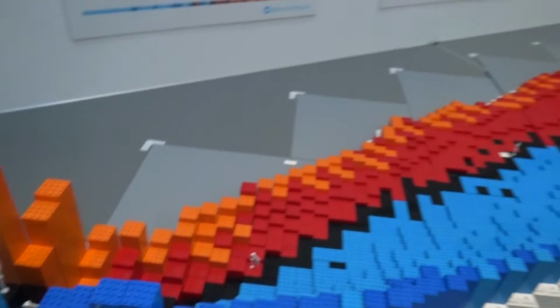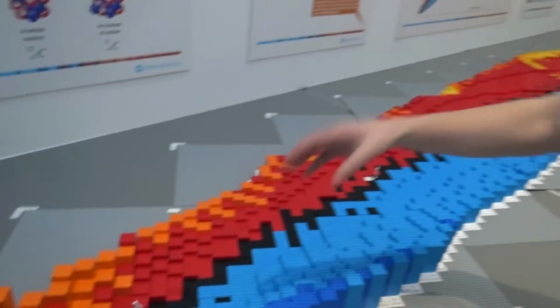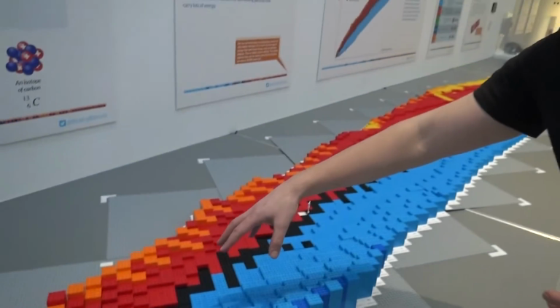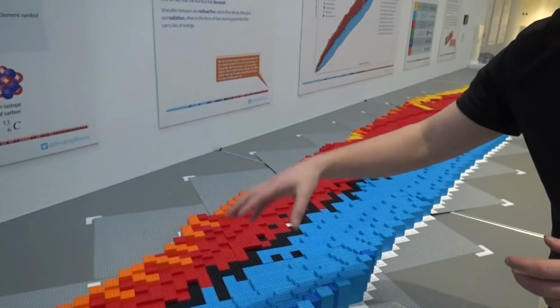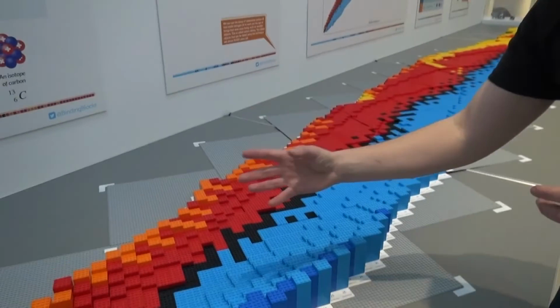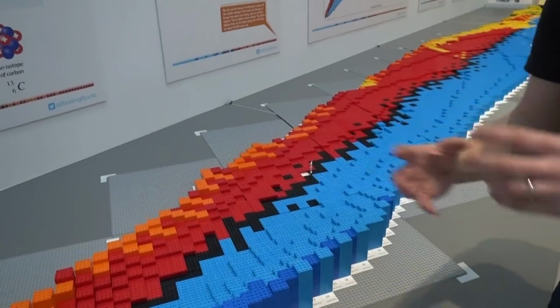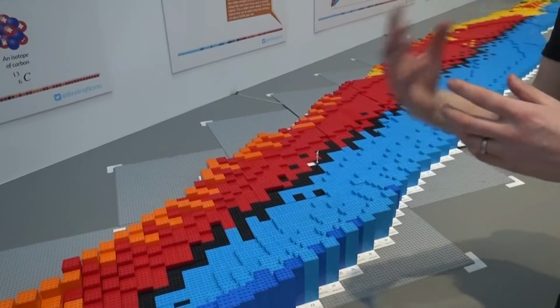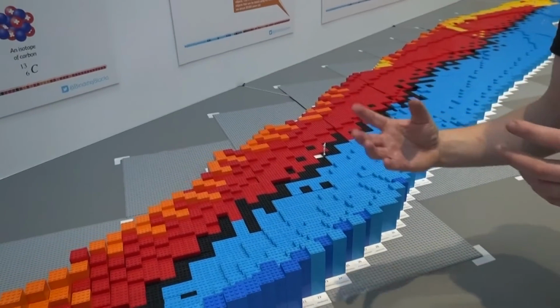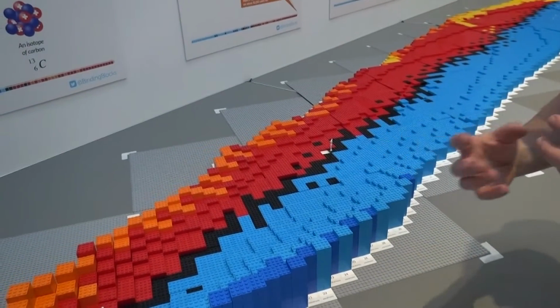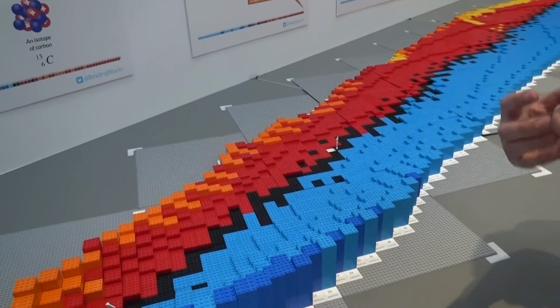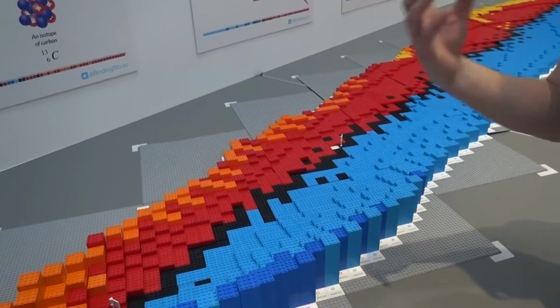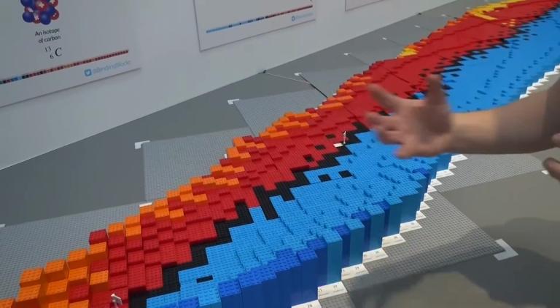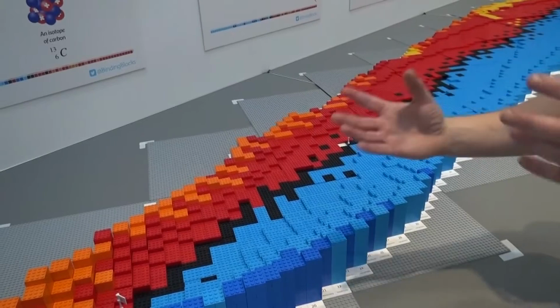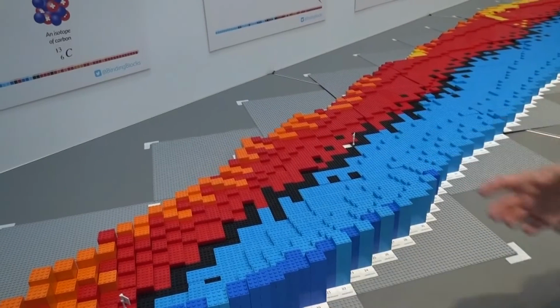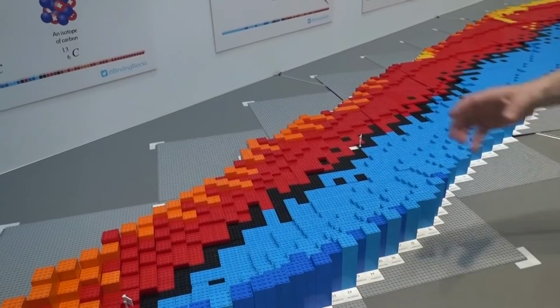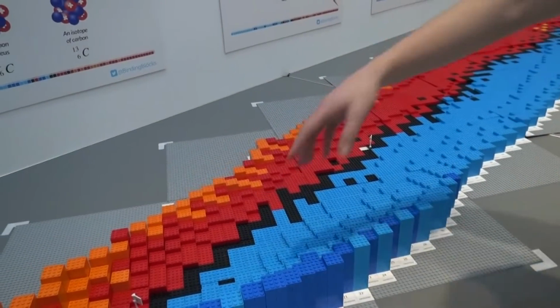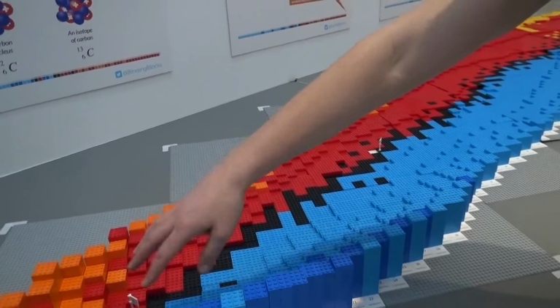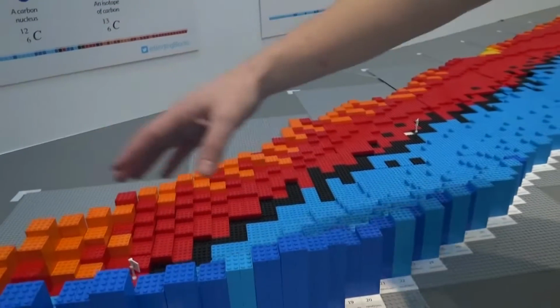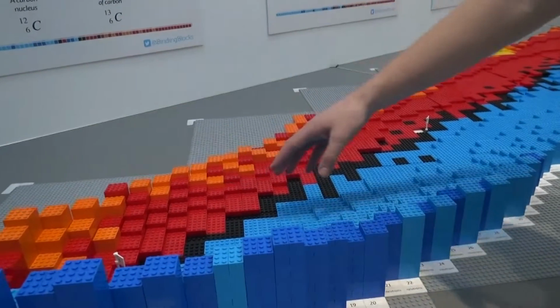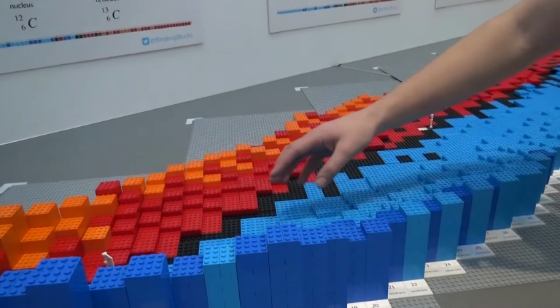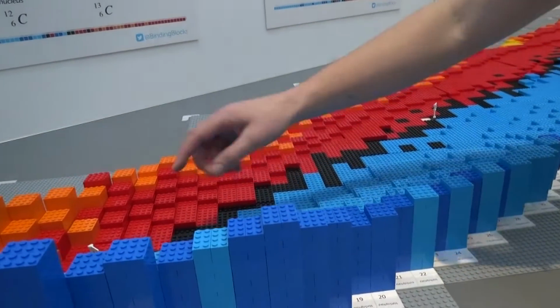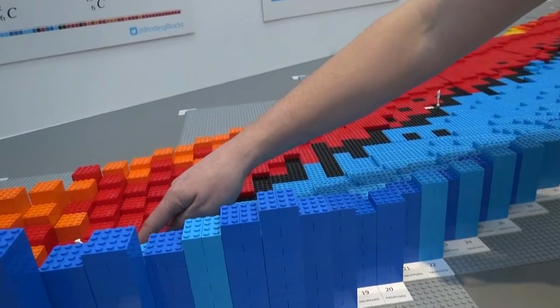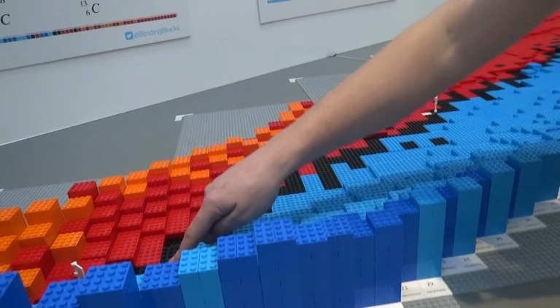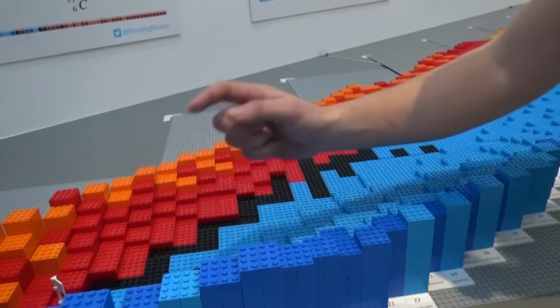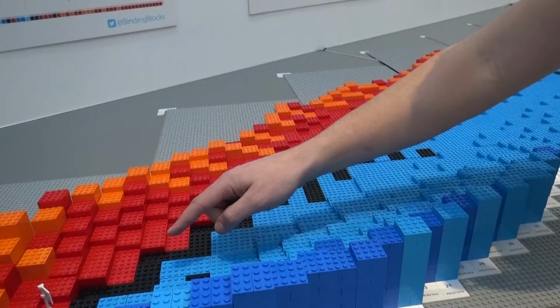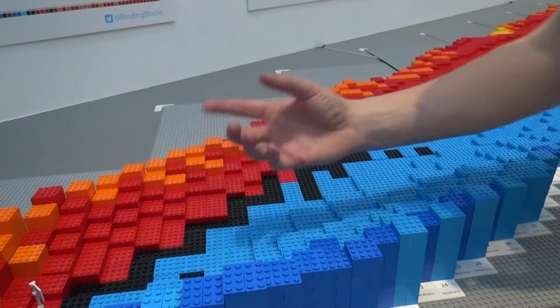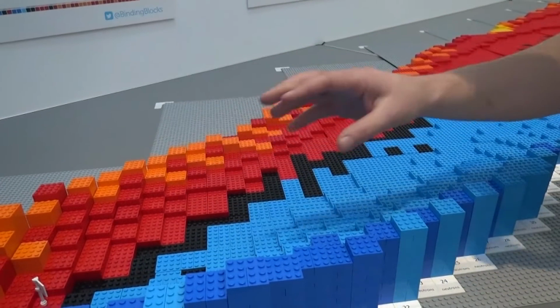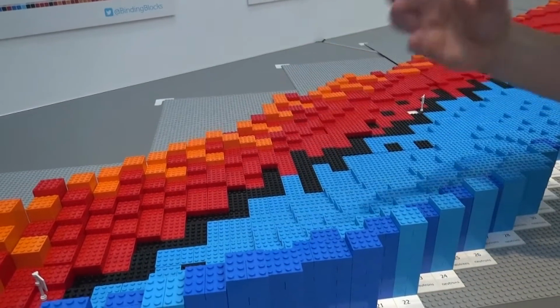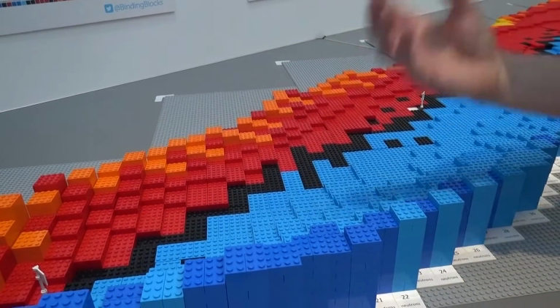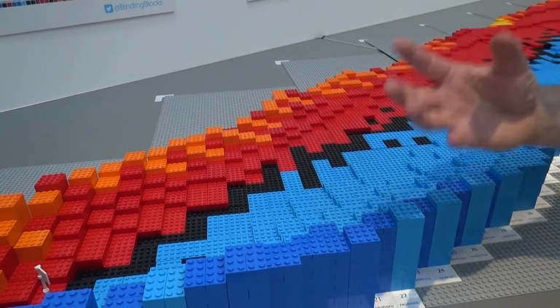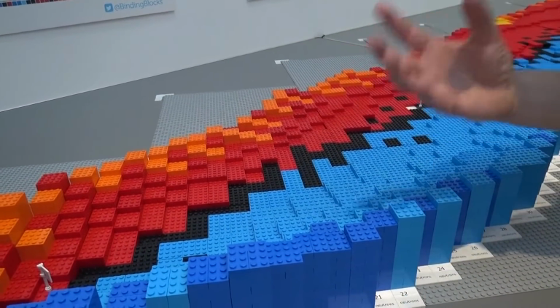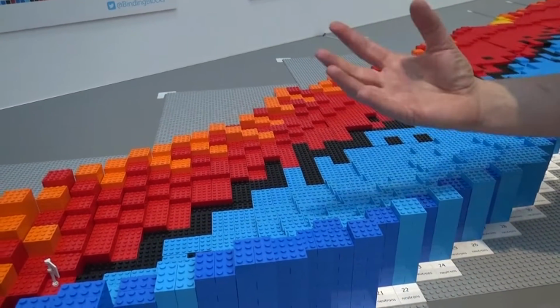But there's also other colours here, and these show some of the more unstable isotopes and the way that they decay to become more stable. If we look down at it, we've got different heights, and basically the lower the height, the more stable it is.